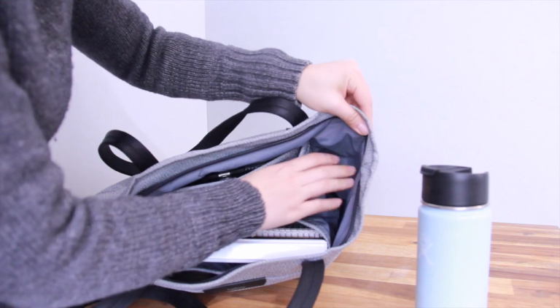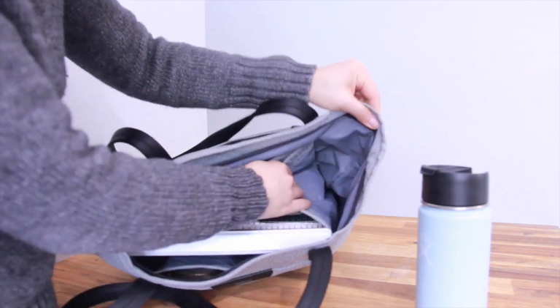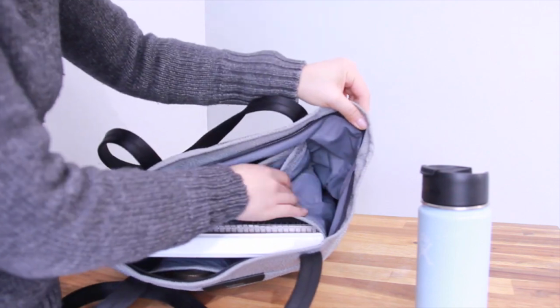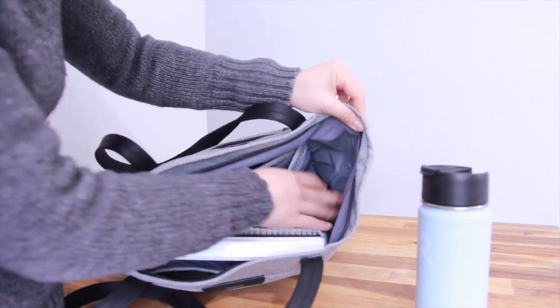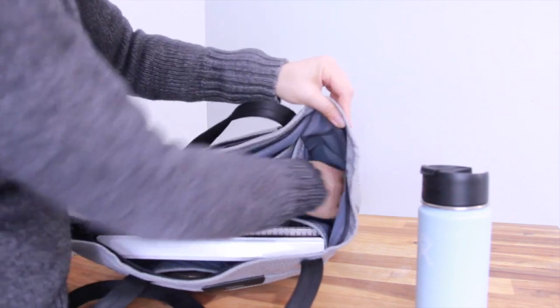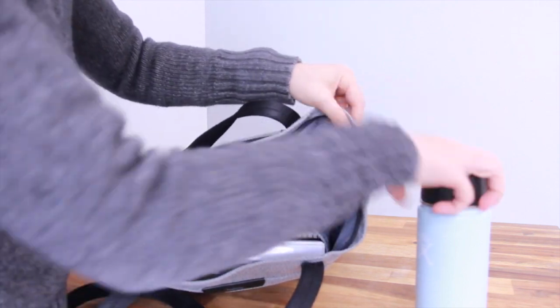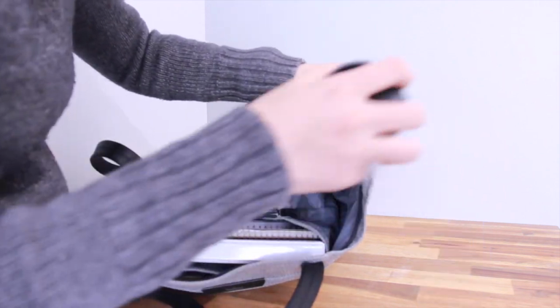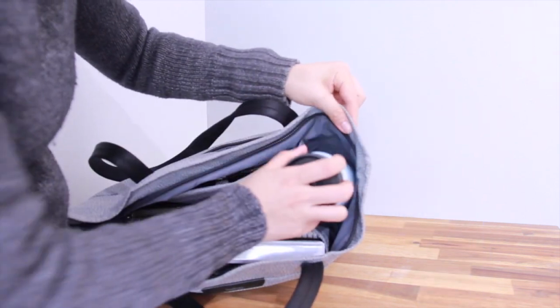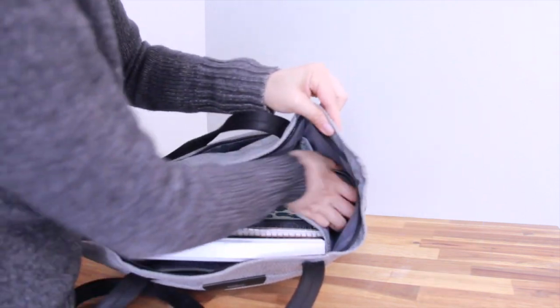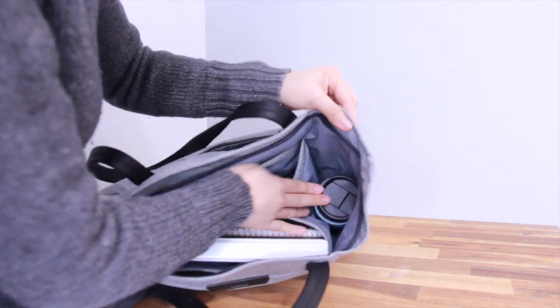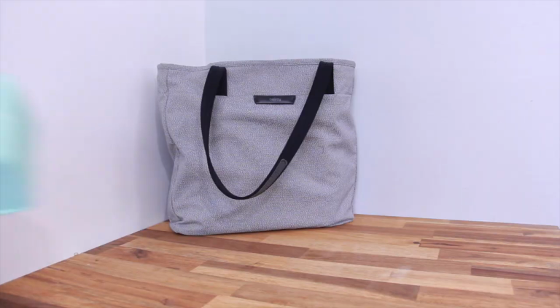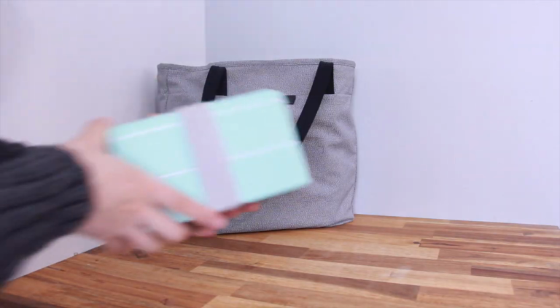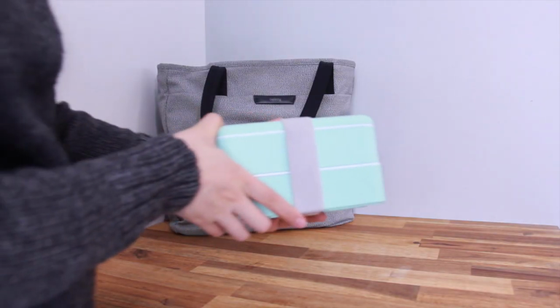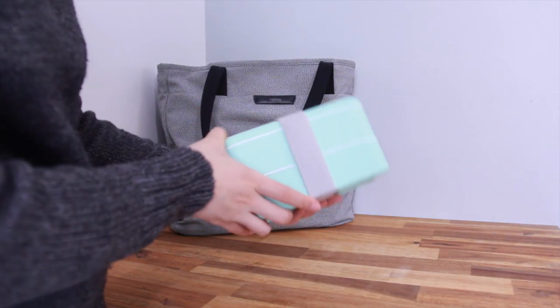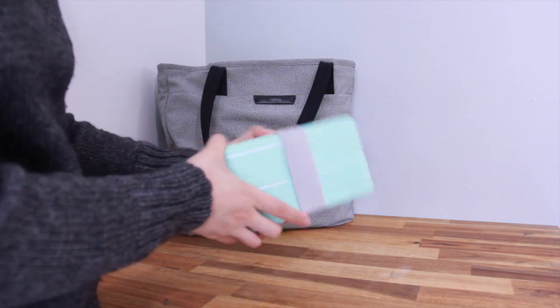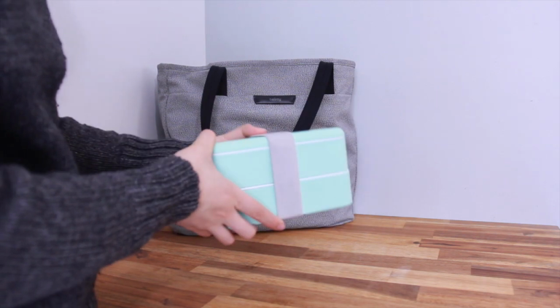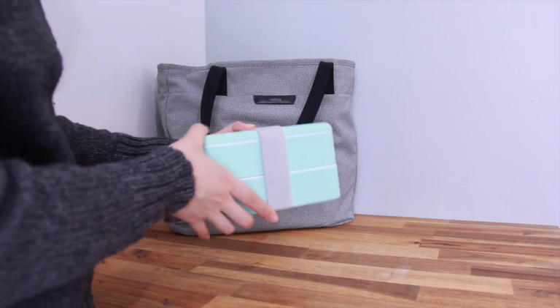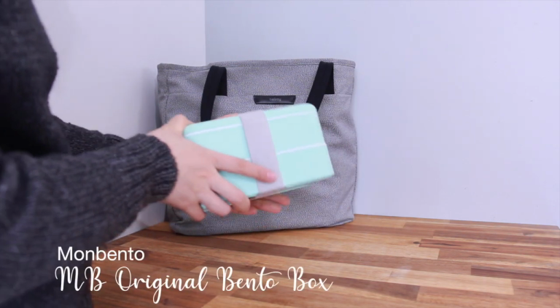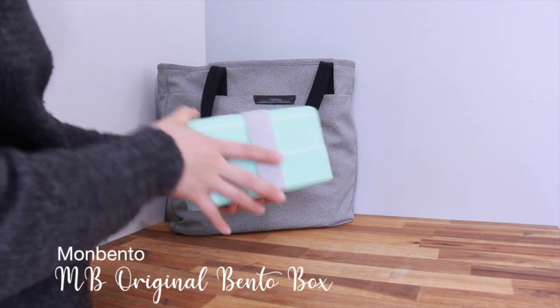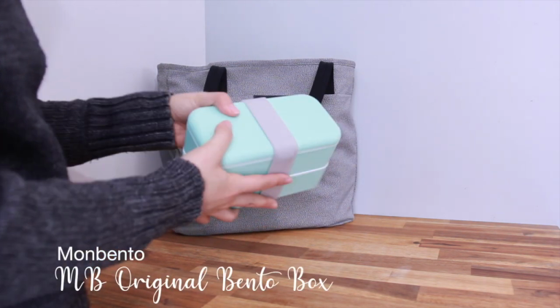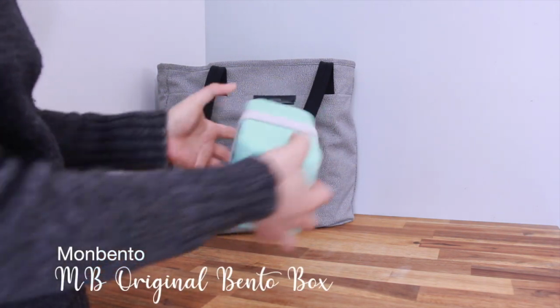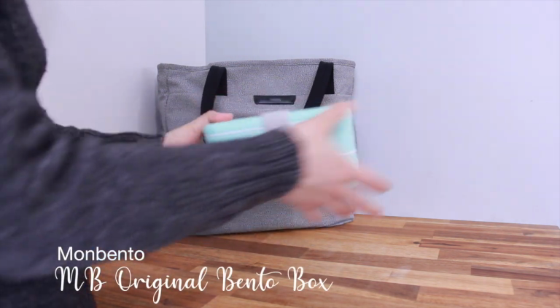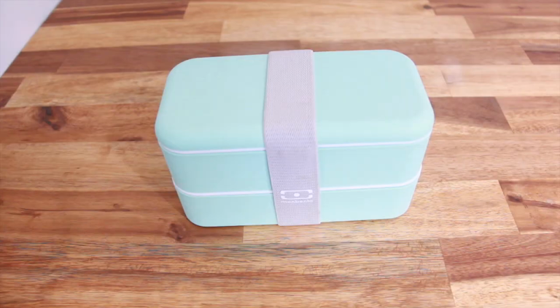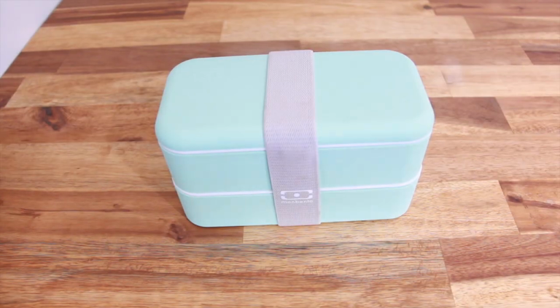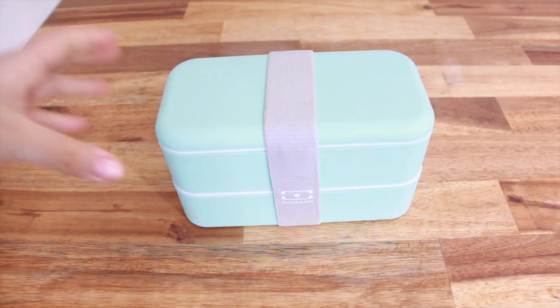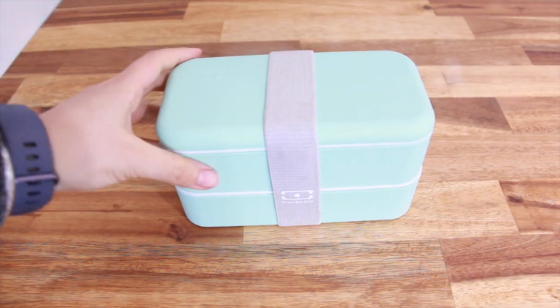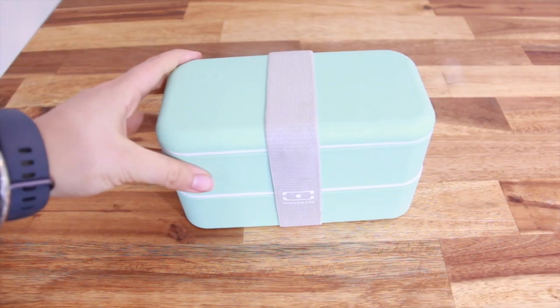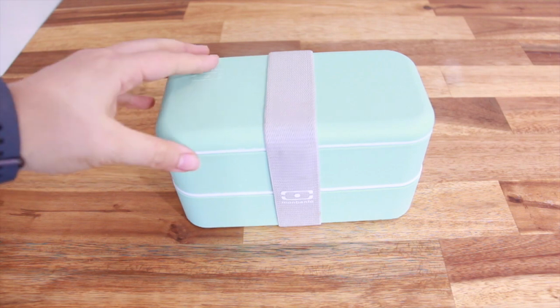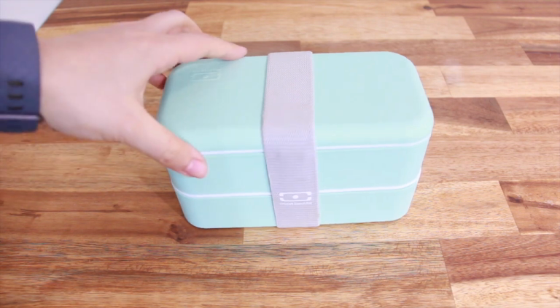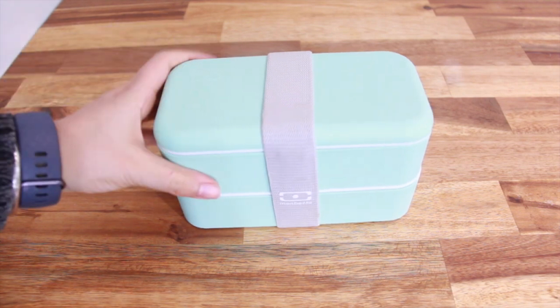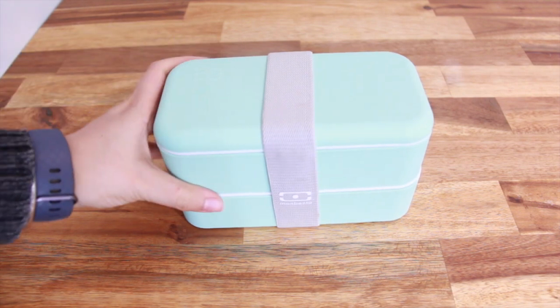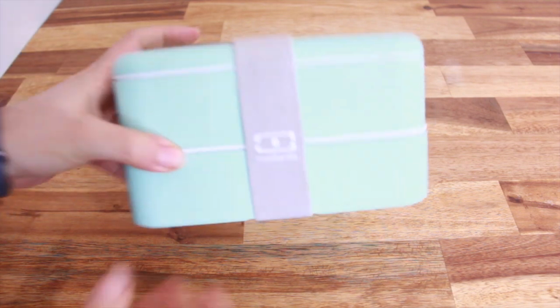If there is a spill from my water bottle, the side pockets prevent the fluid from contacting my paperwork and my iPad. I also try to bring my own lunch to school — not only is it healthier, it is also gentler on my wallet.